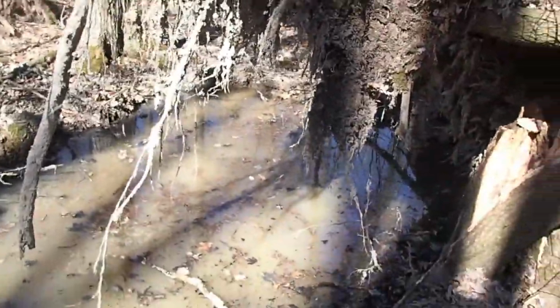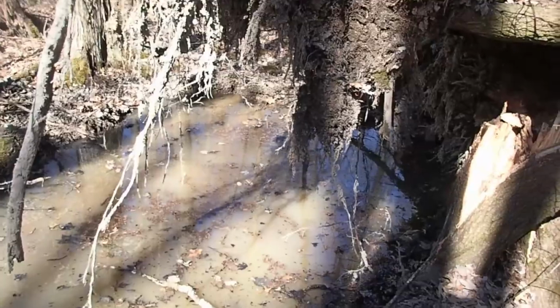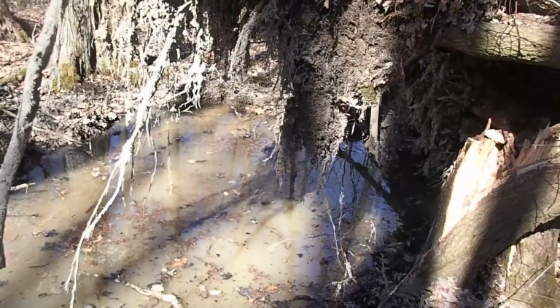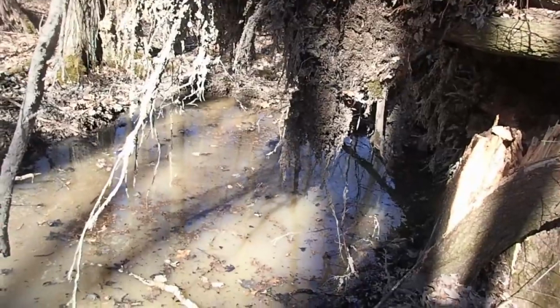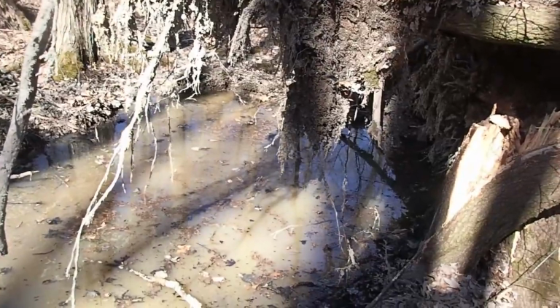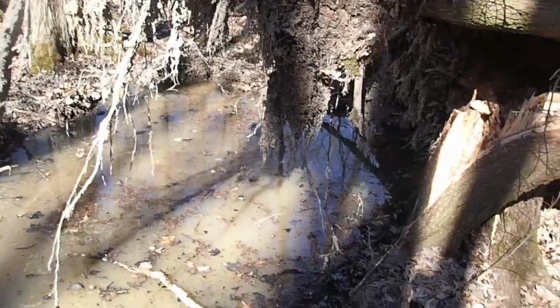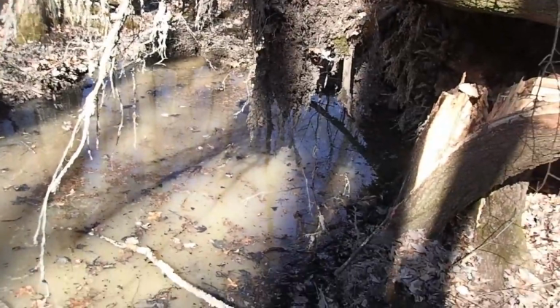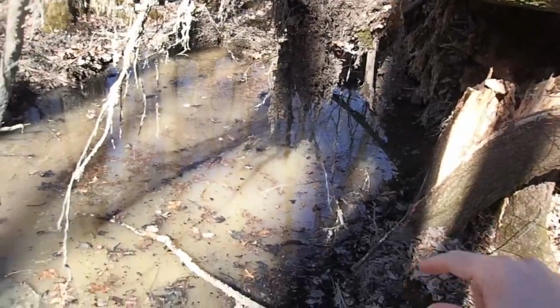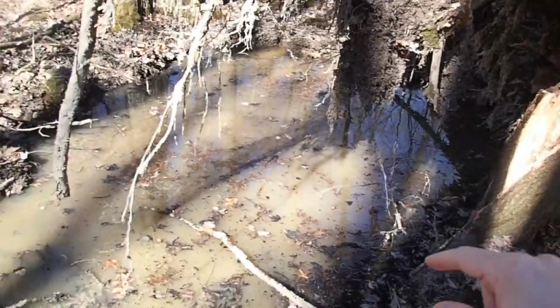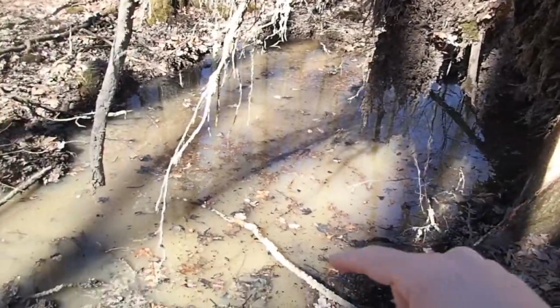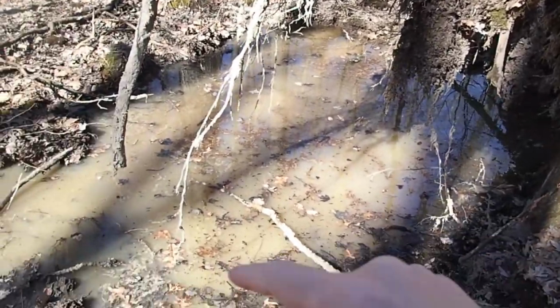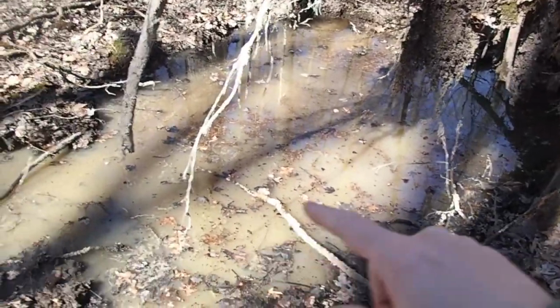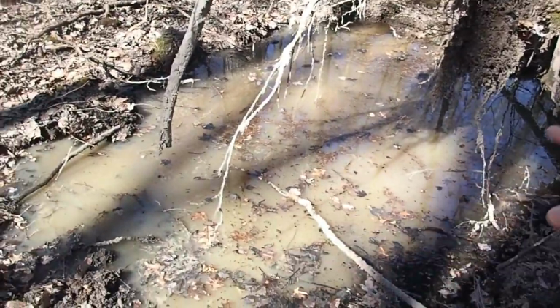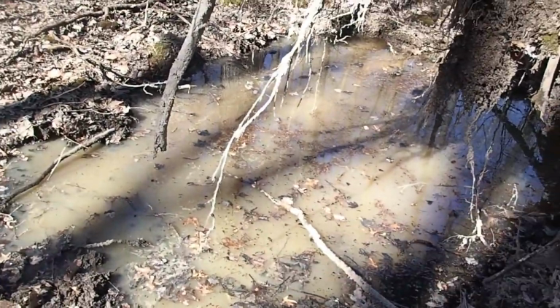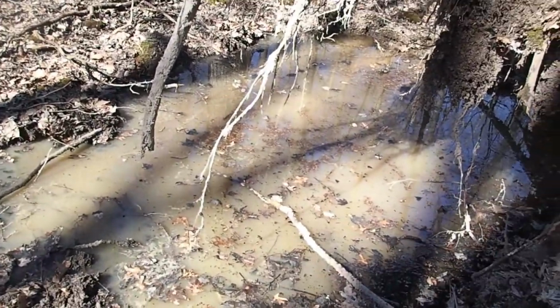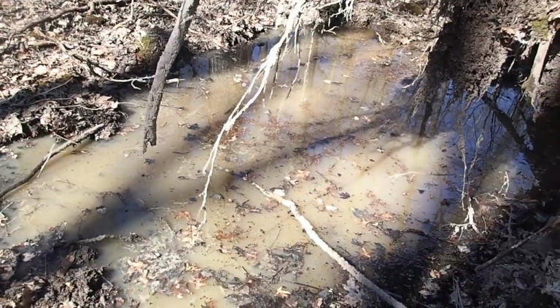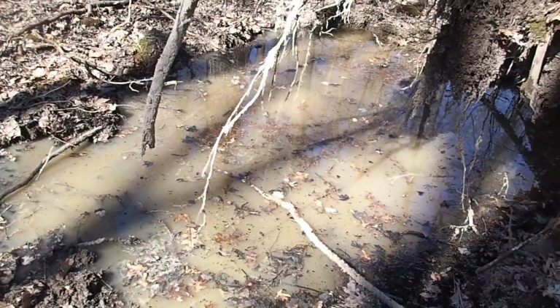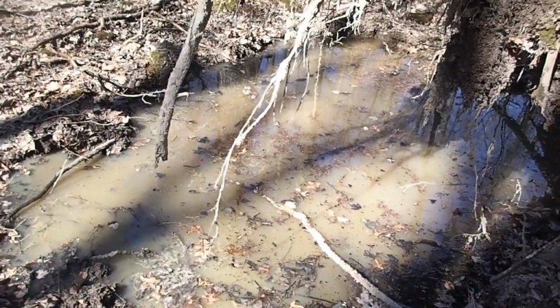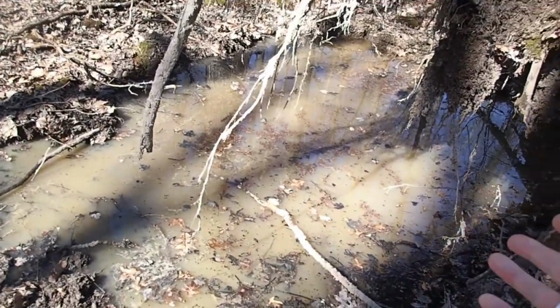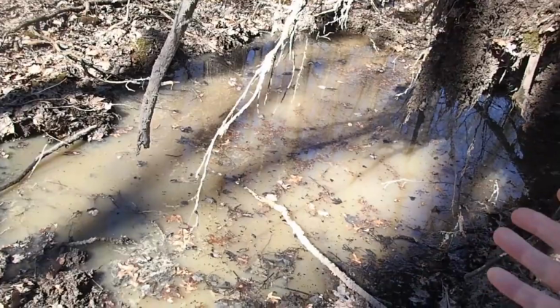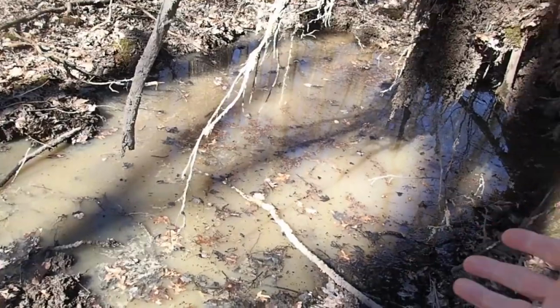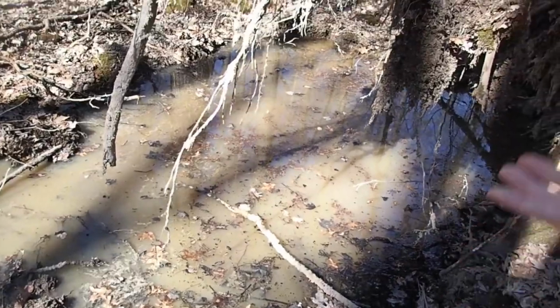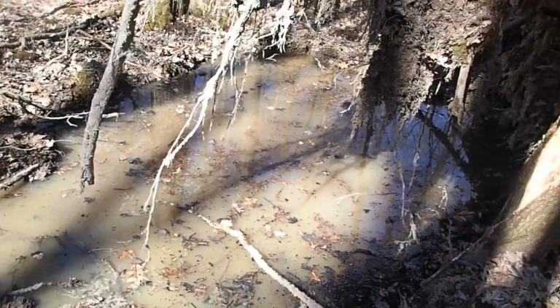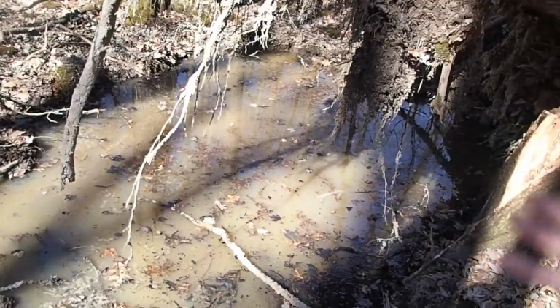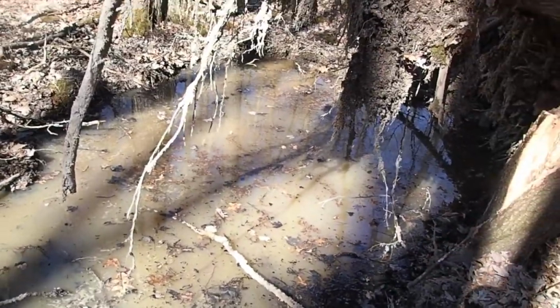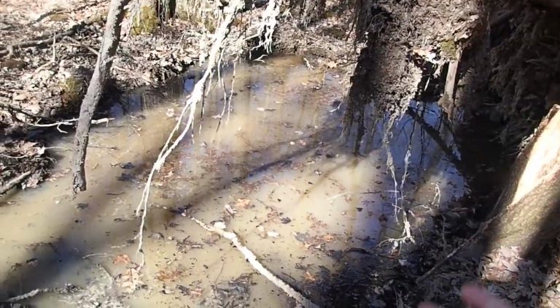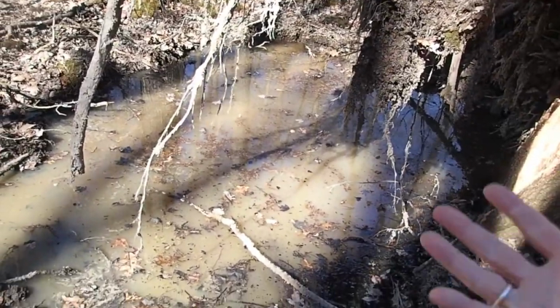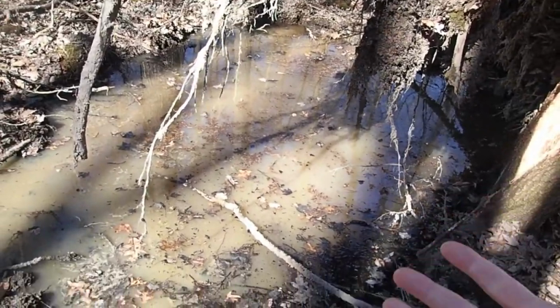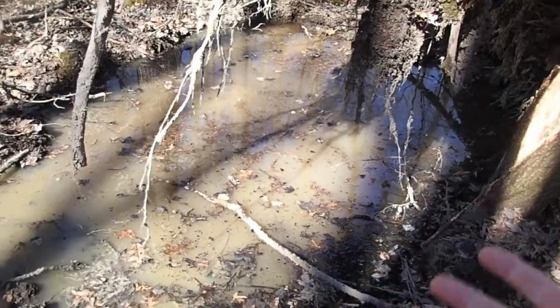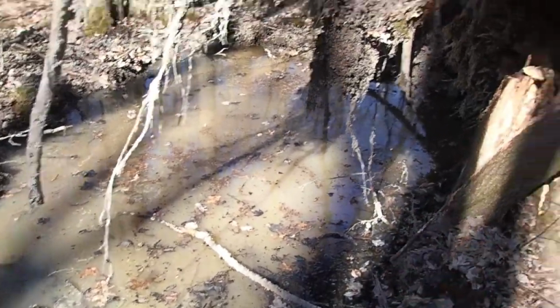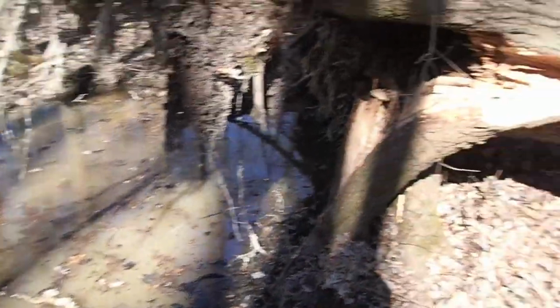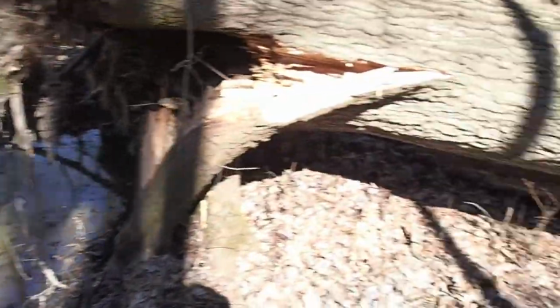This is part of the Great Black Swamp in Northern Ohio, so you've got a really high water table here. As soon as that root bundle came up, water came up and filled that whole area.